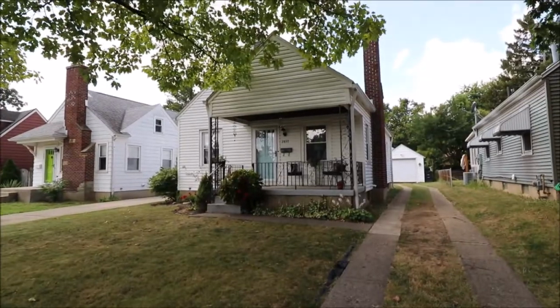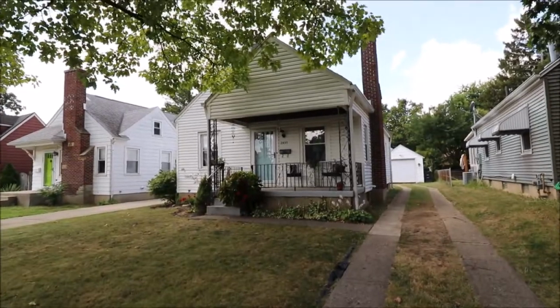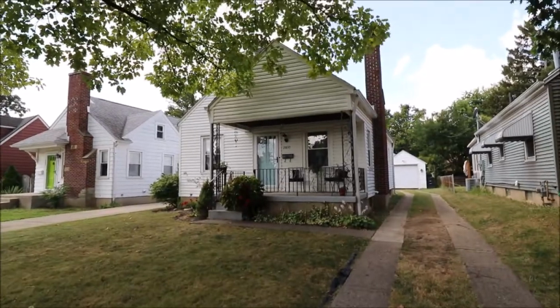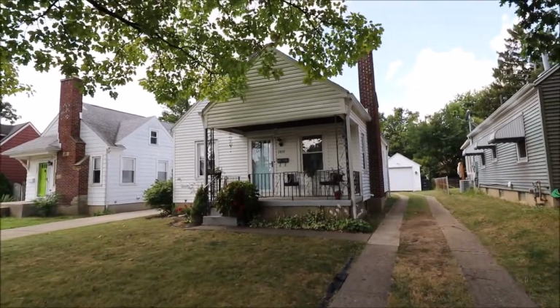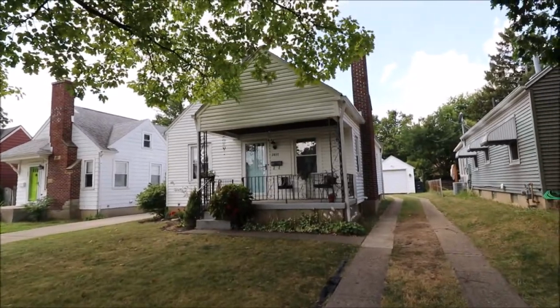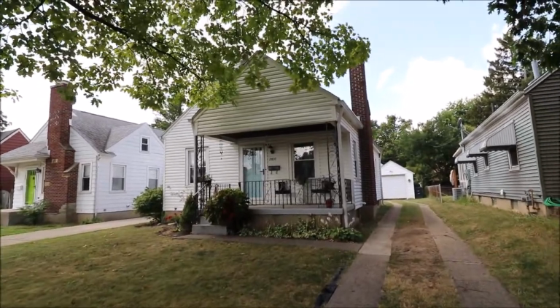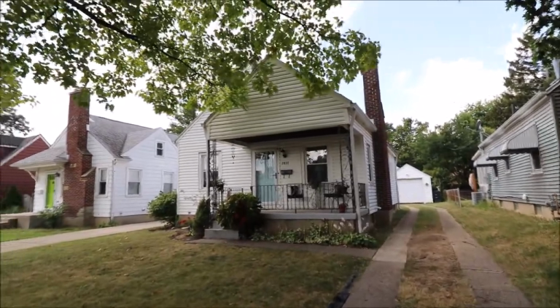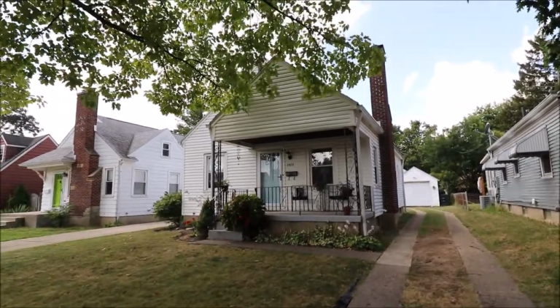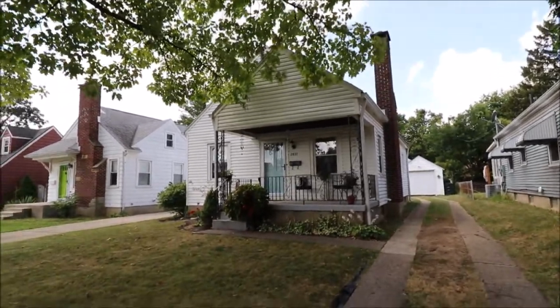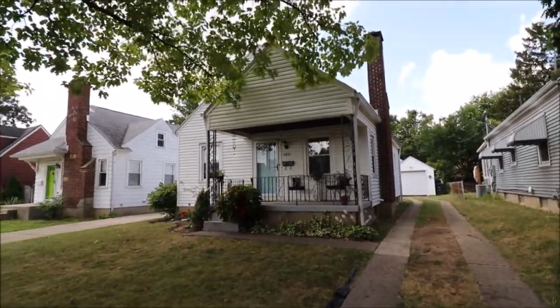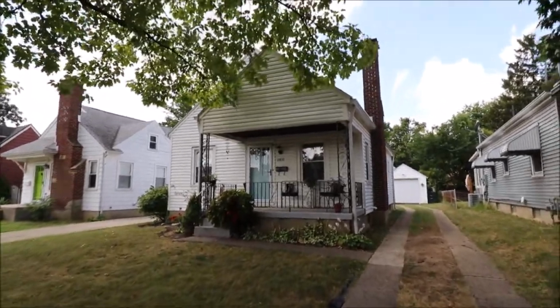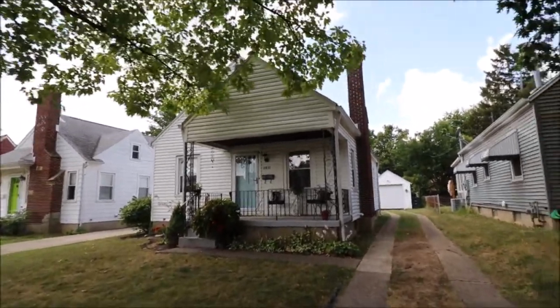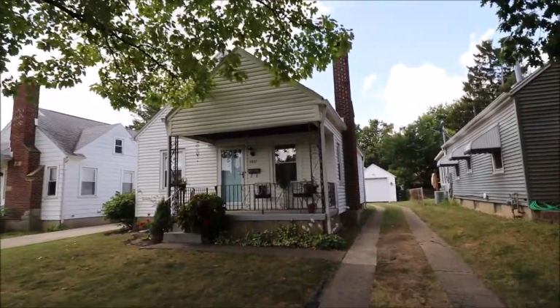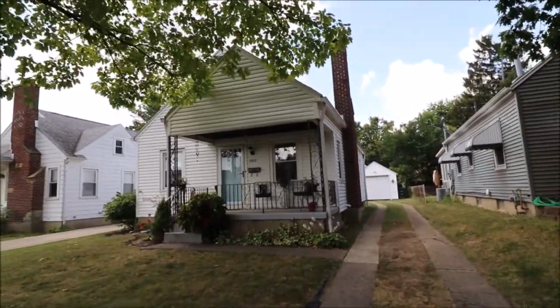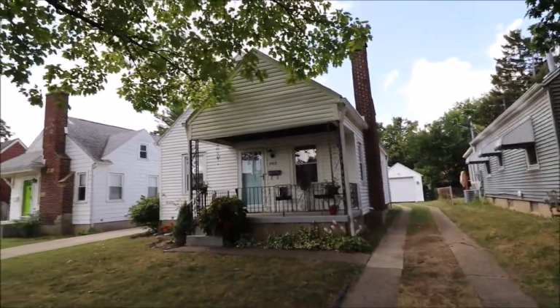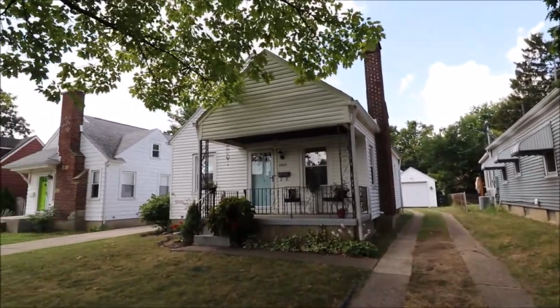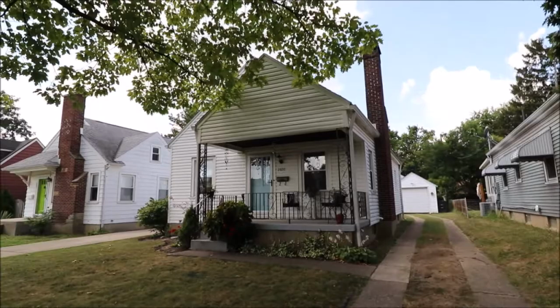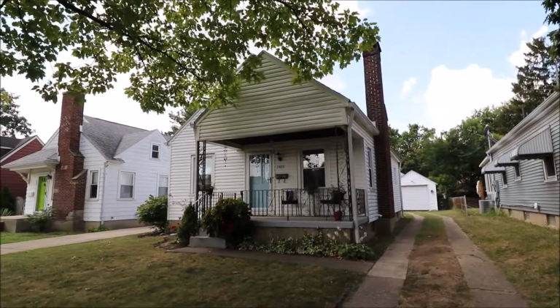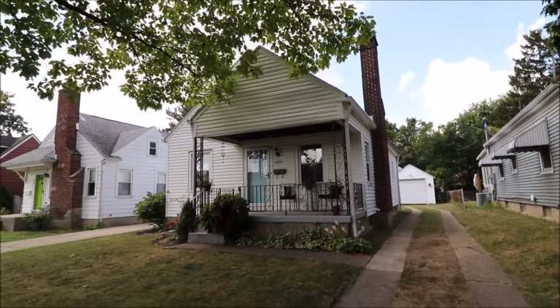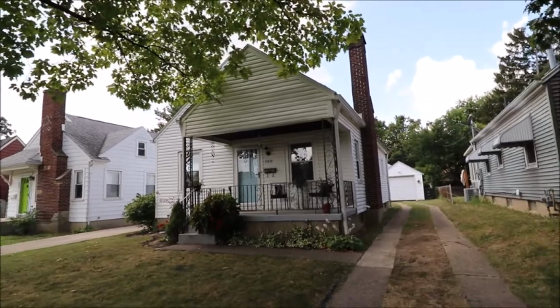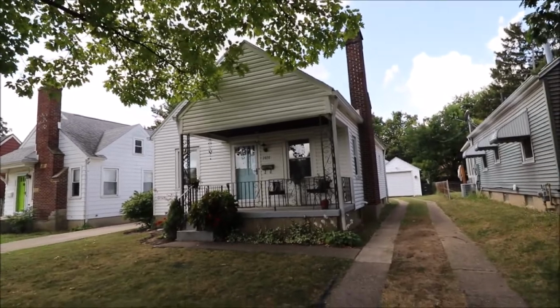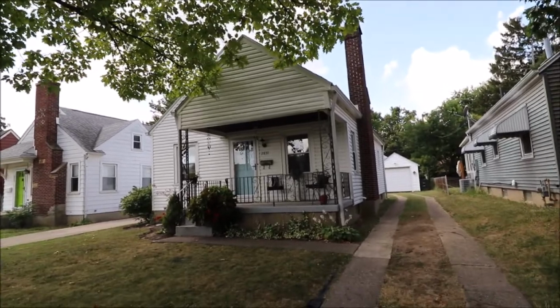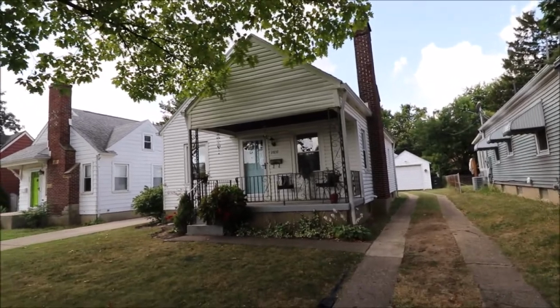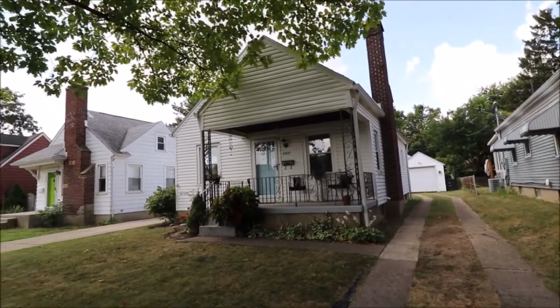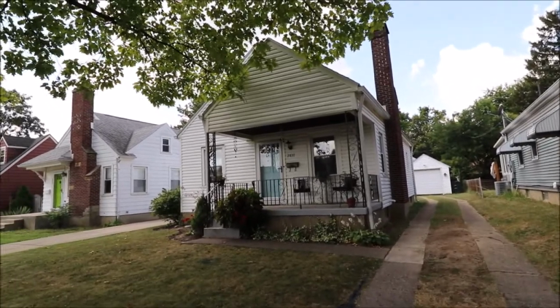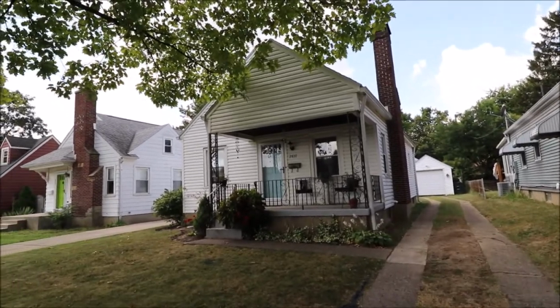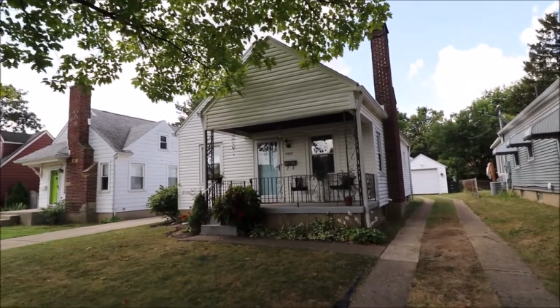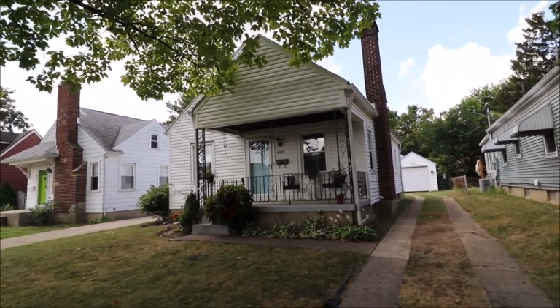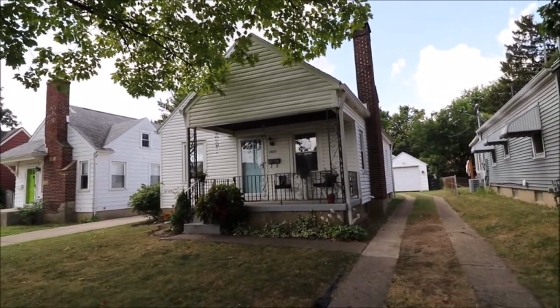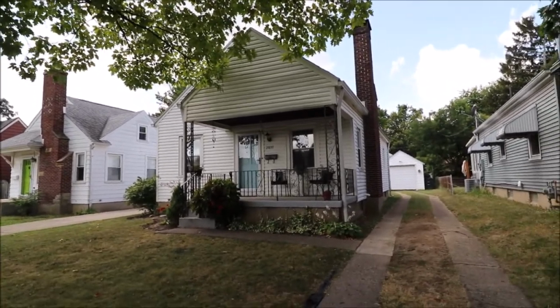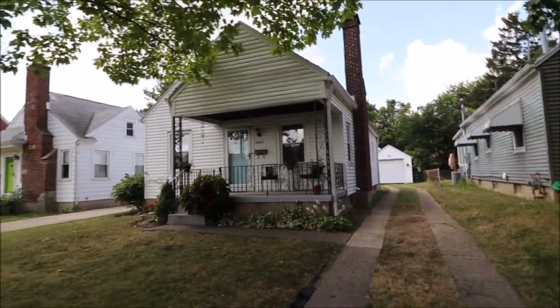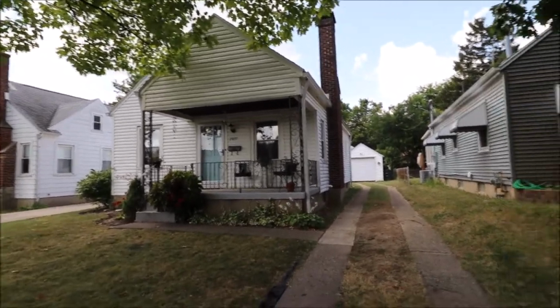Hello and welcome to 2837 Kenview, Dayton, Ohio. This home is gorgeously updated and we're located in a very desirable area of Belmont.